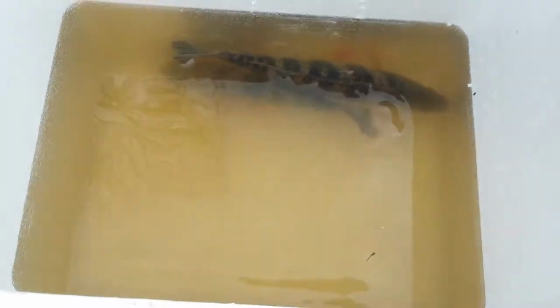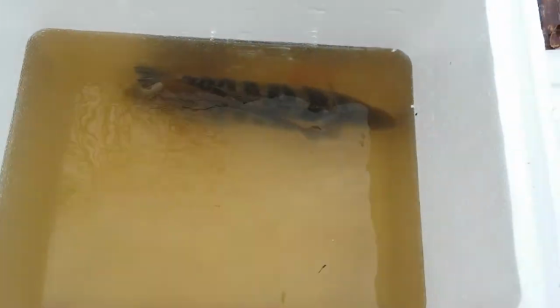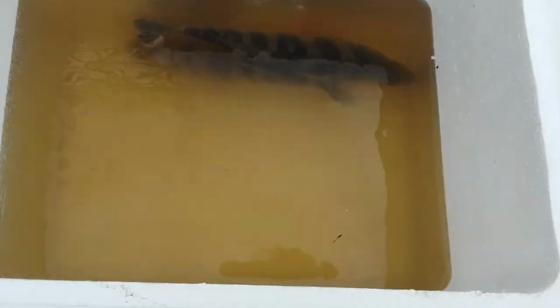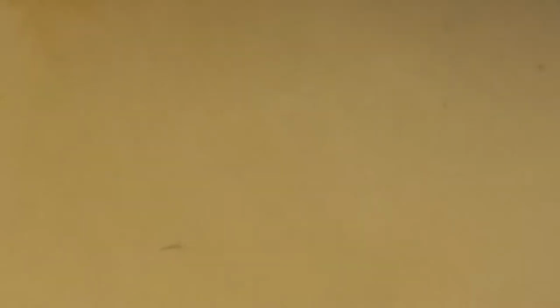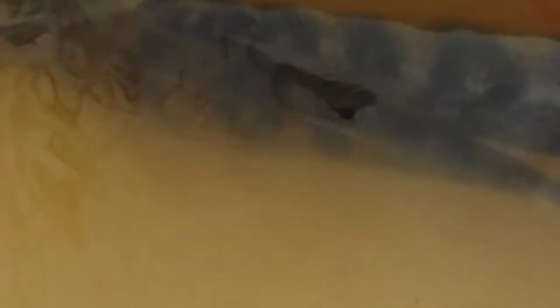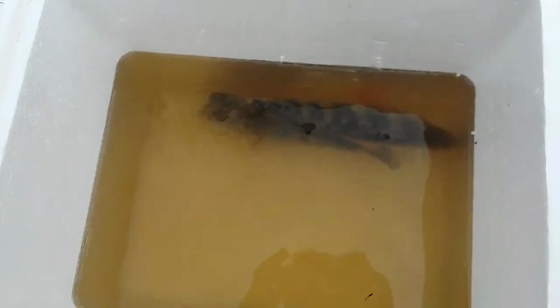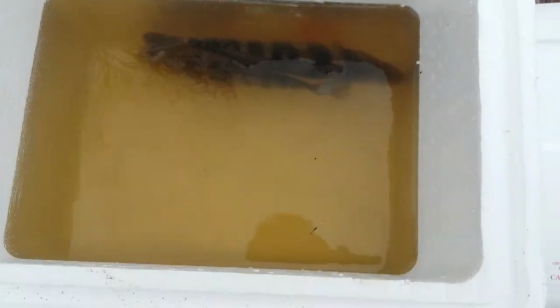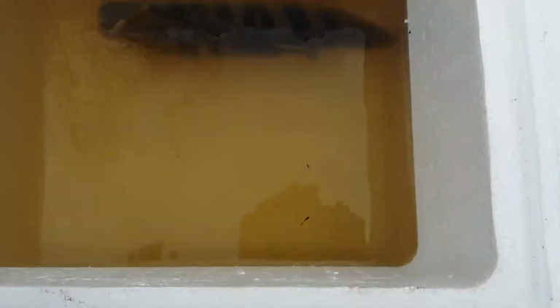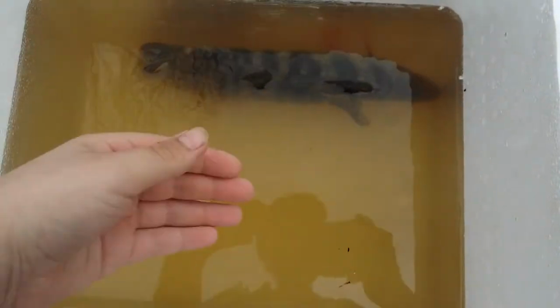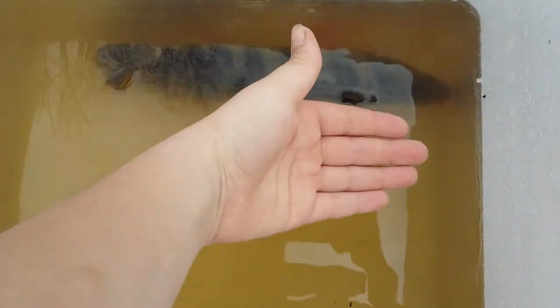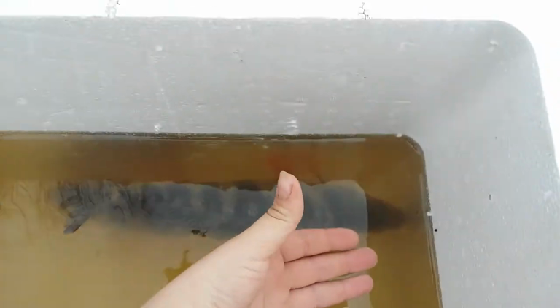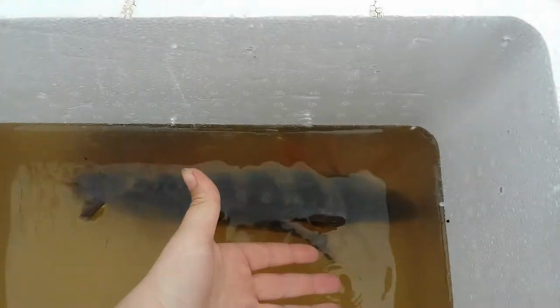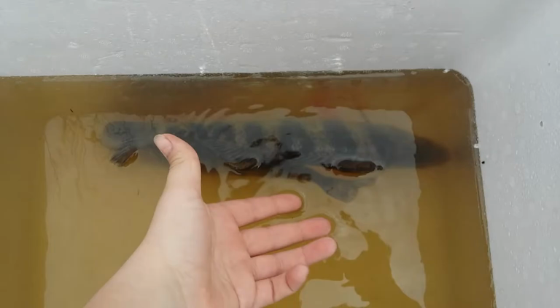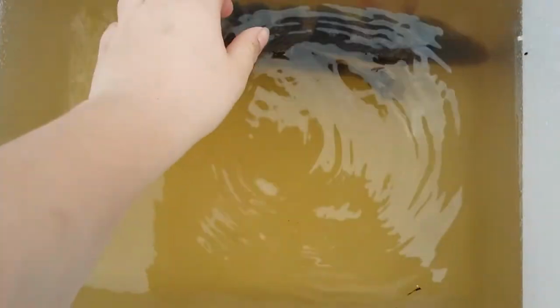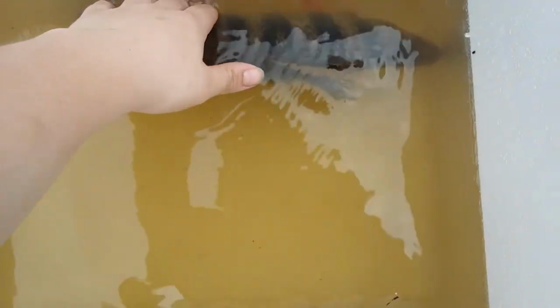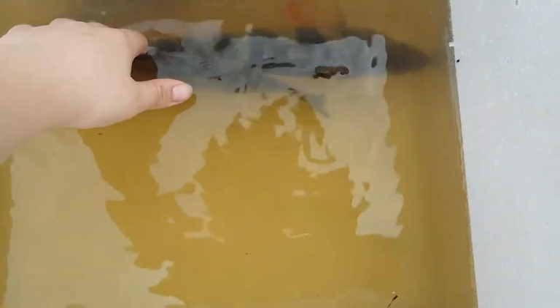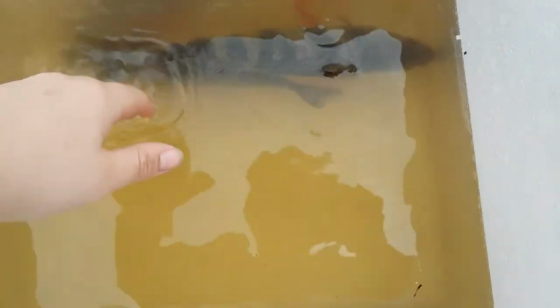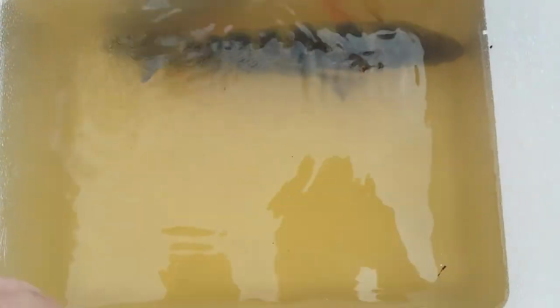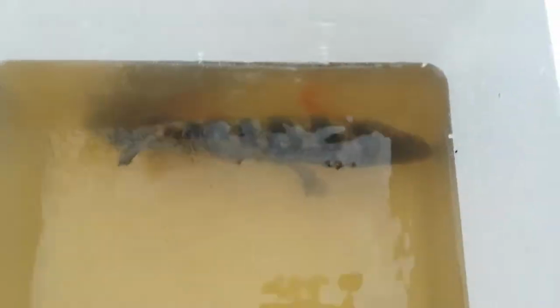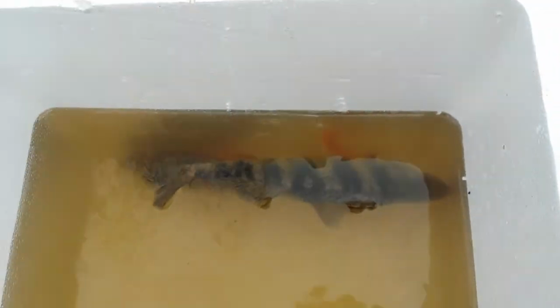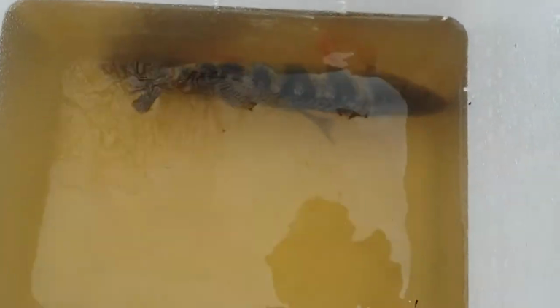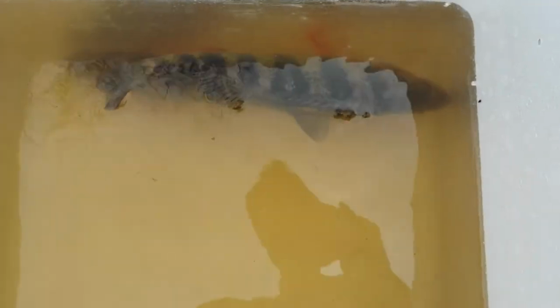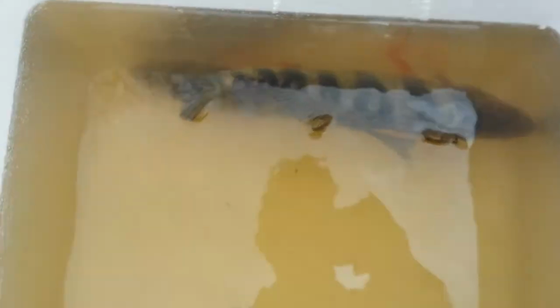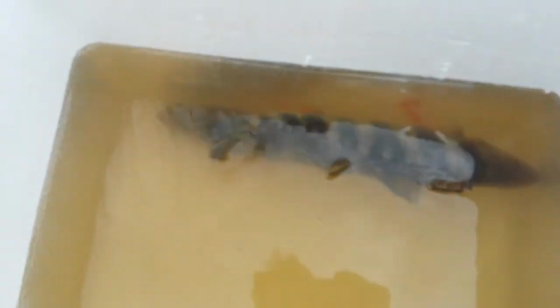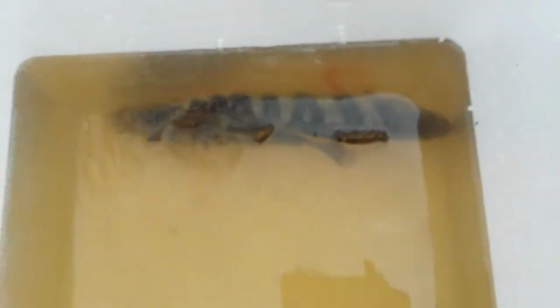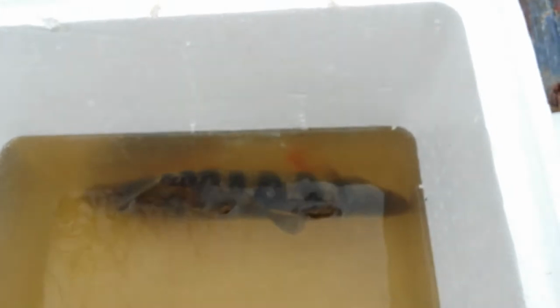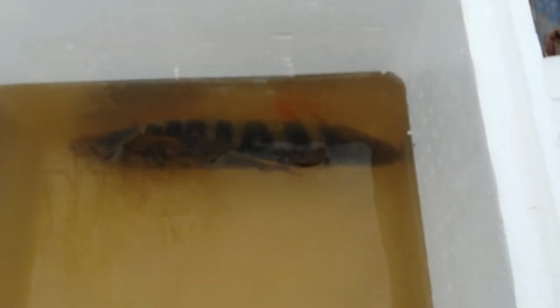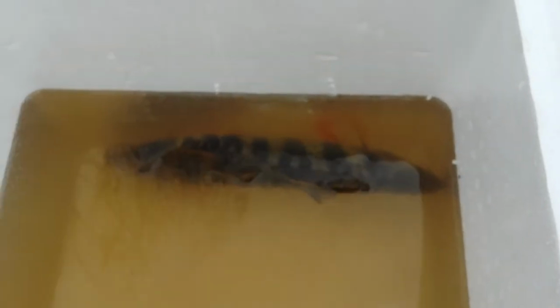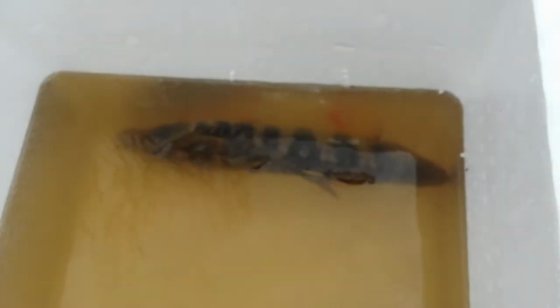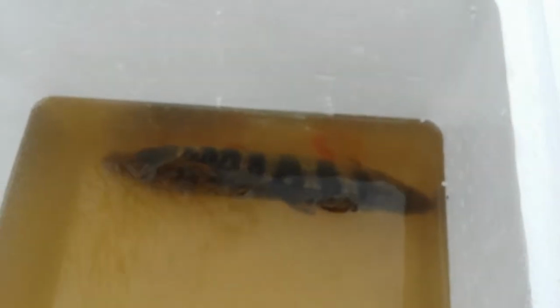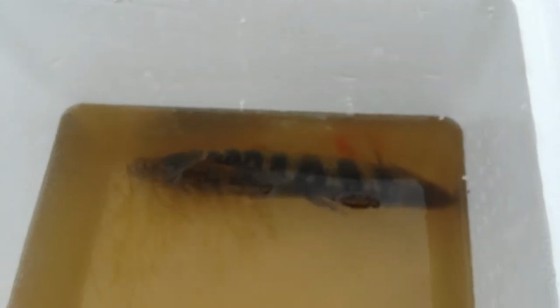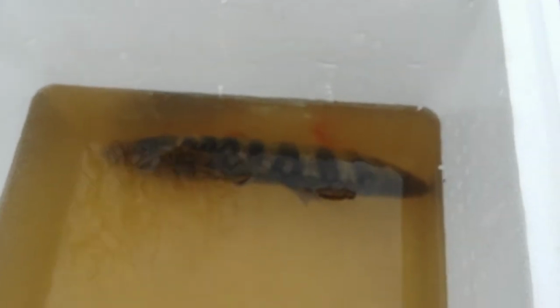I just got these new perch fresh from the creek. This thing is a monster. I think they're about a foot each. I'll get back to you guys when I'm at my house.